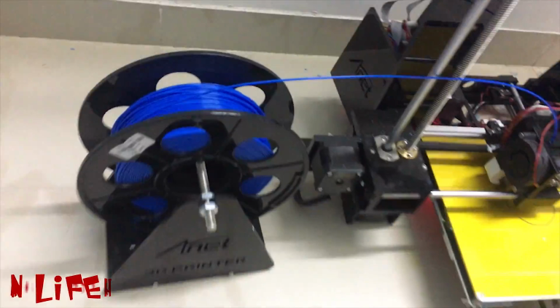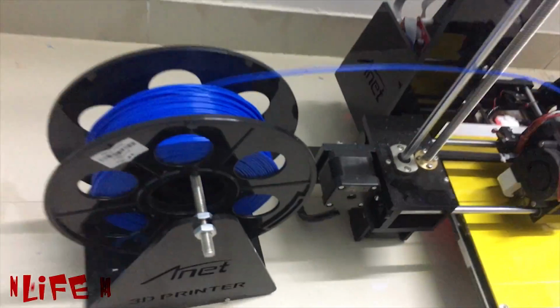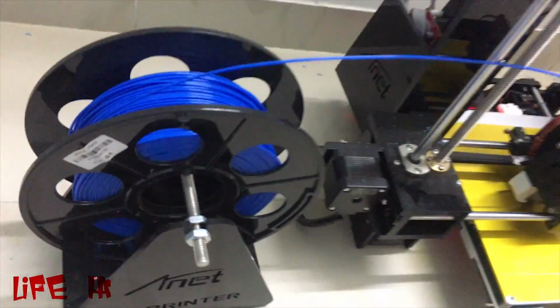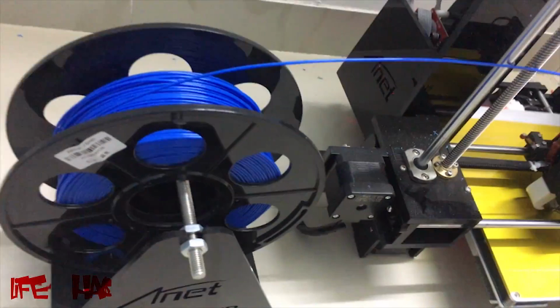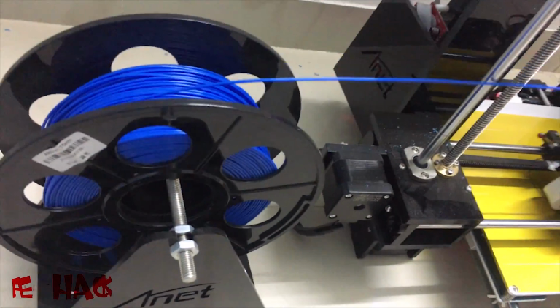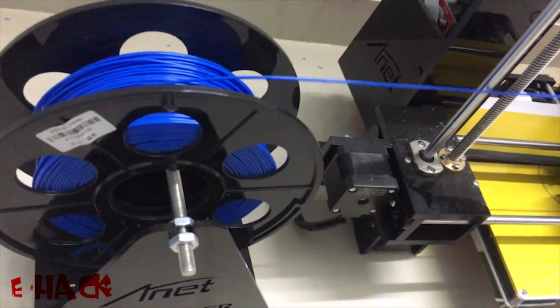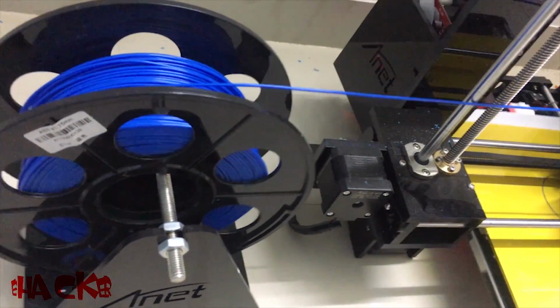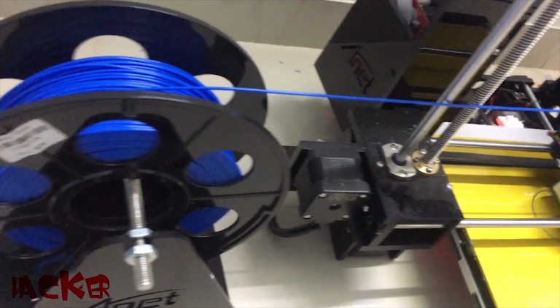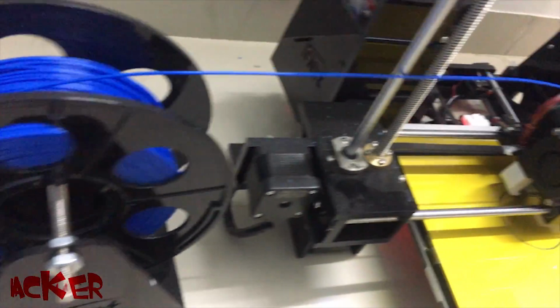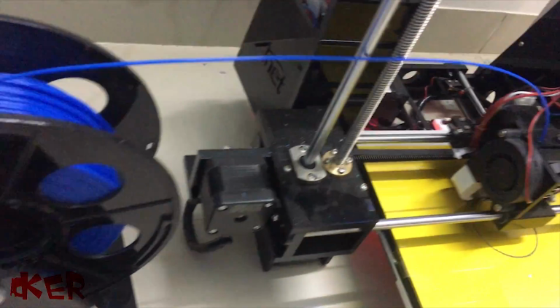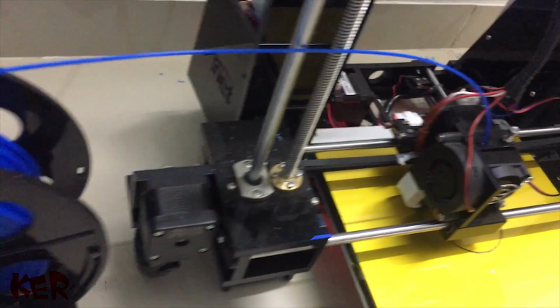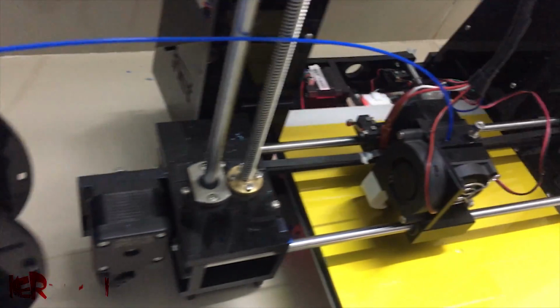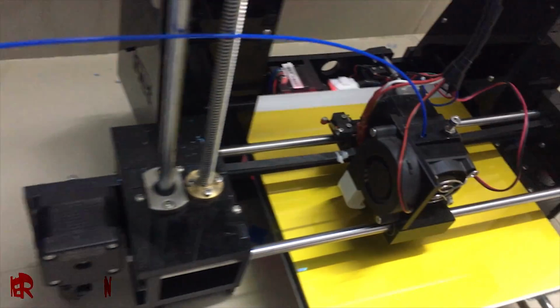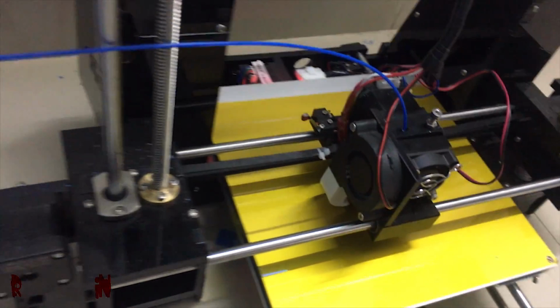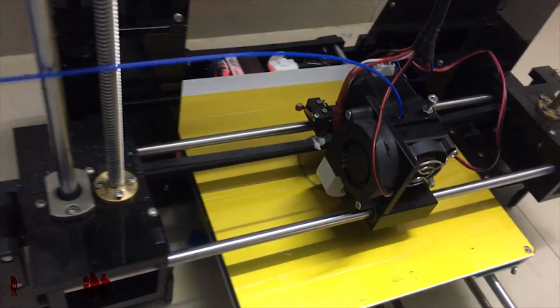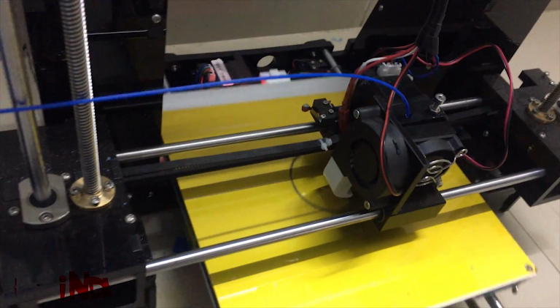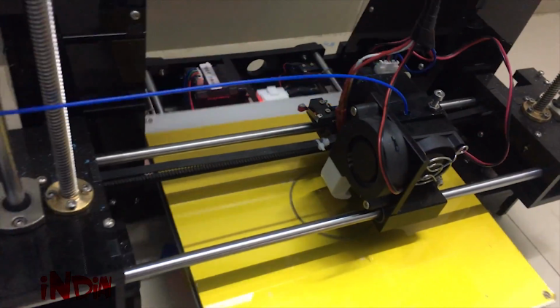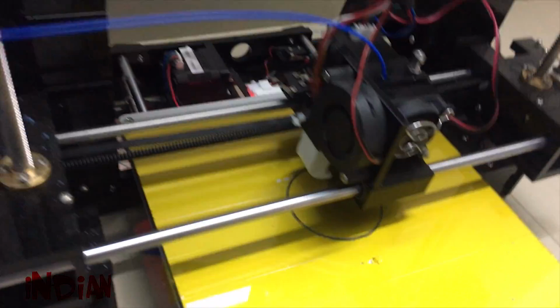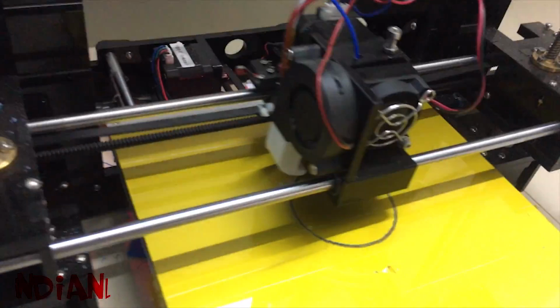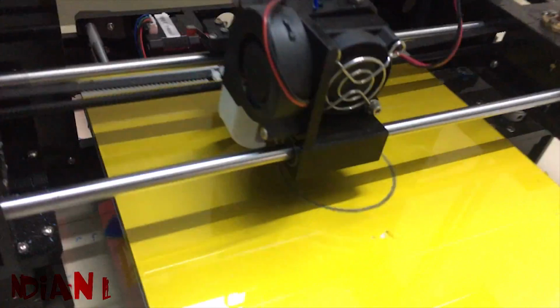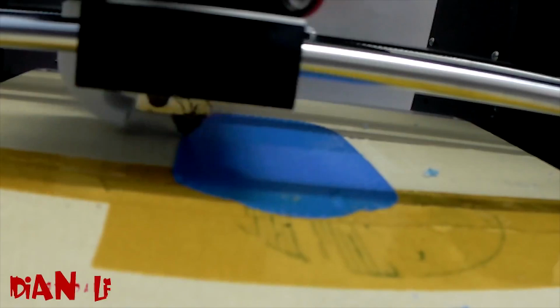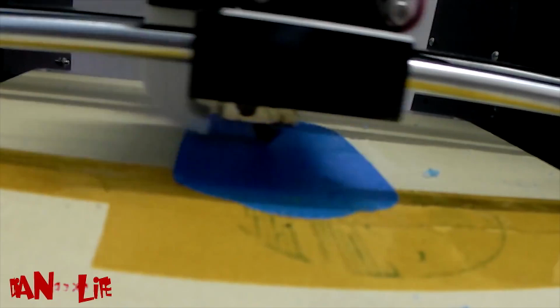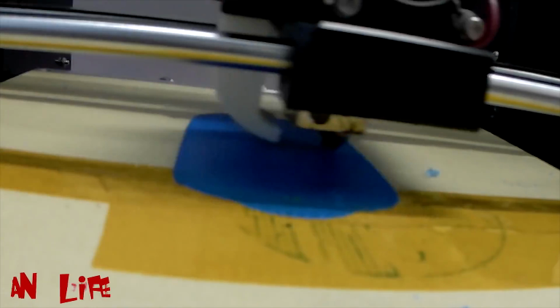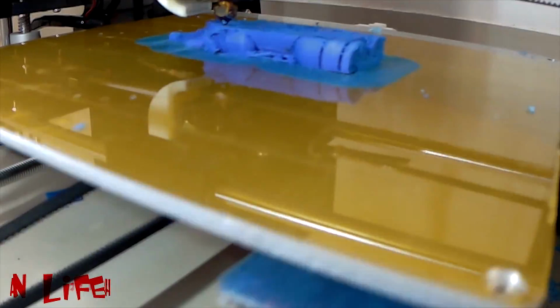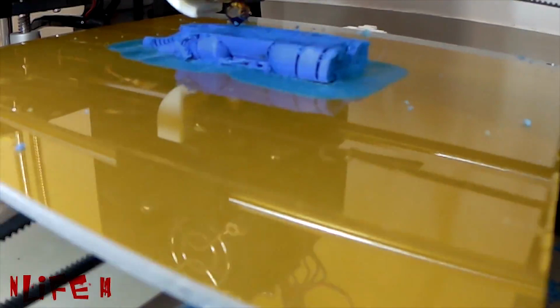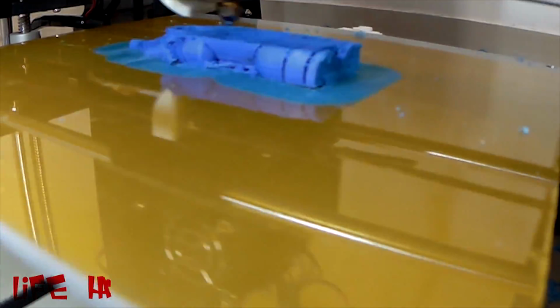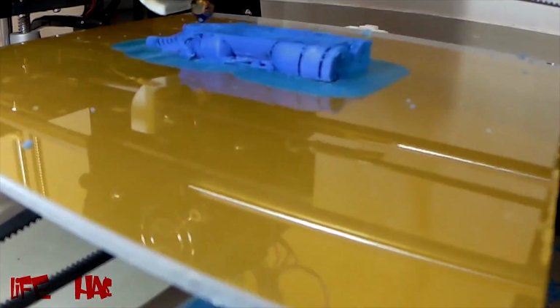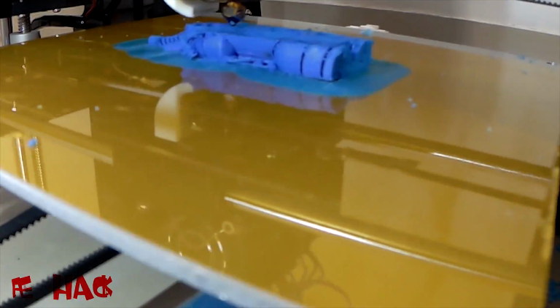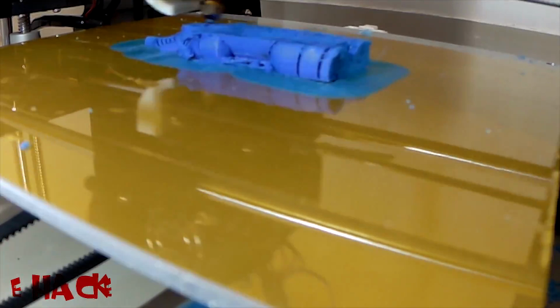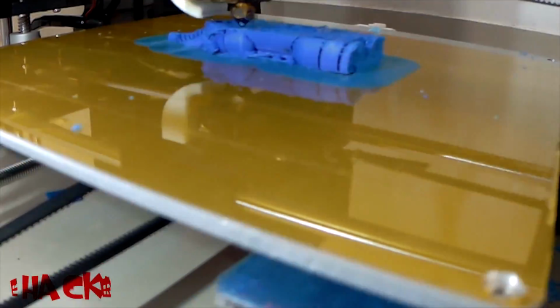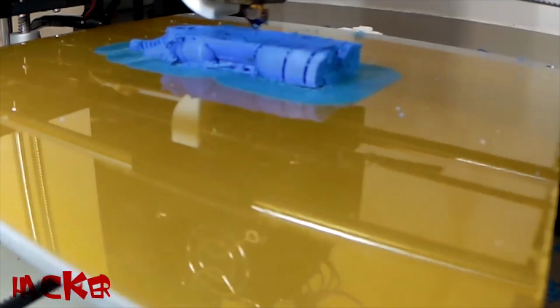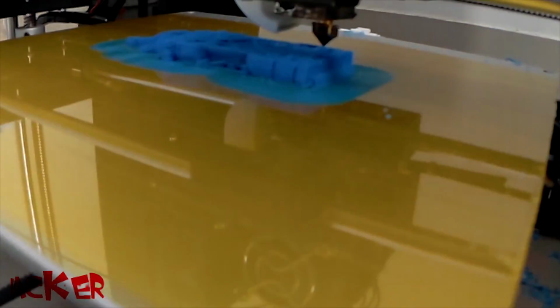This is the ABS material filament which will go through the heated nozzle and will make shapes according to the order. Here I am making an elephant.